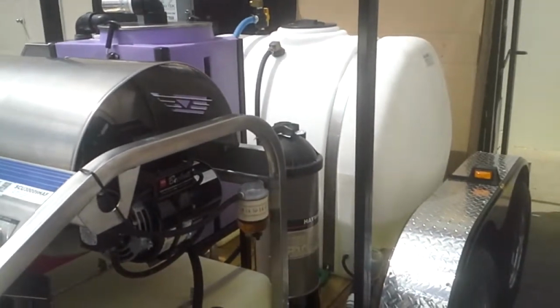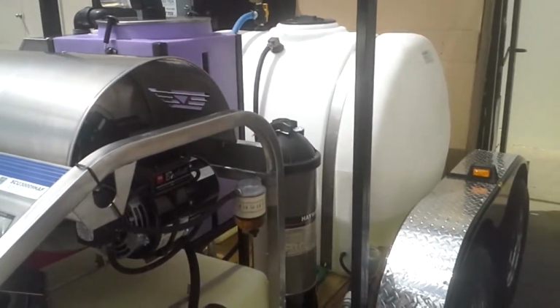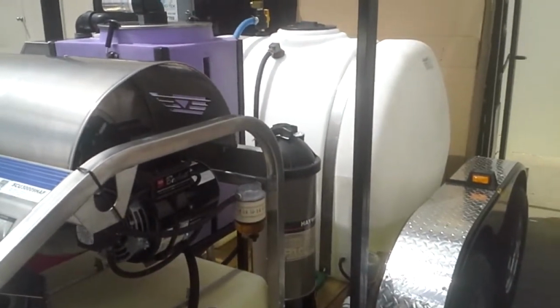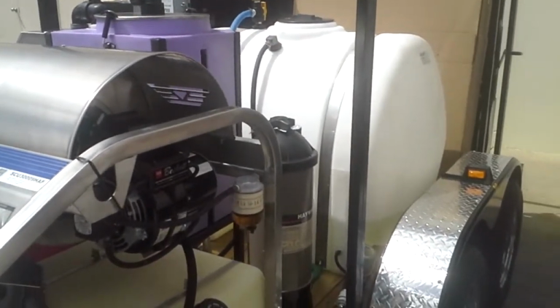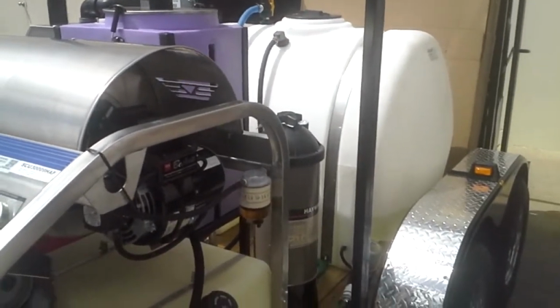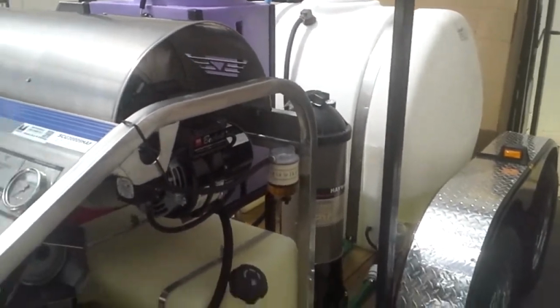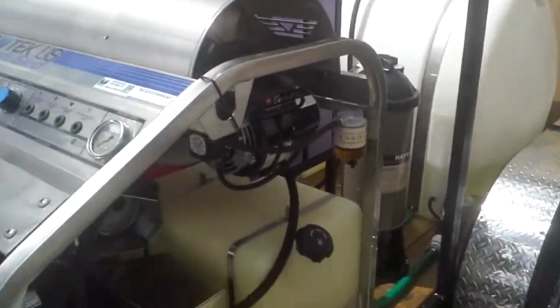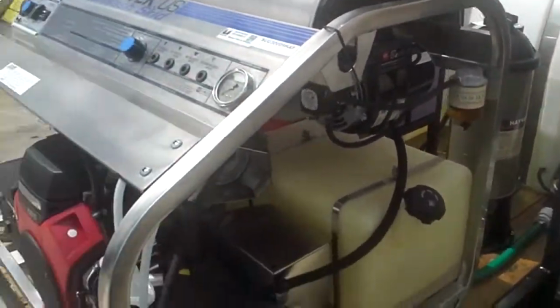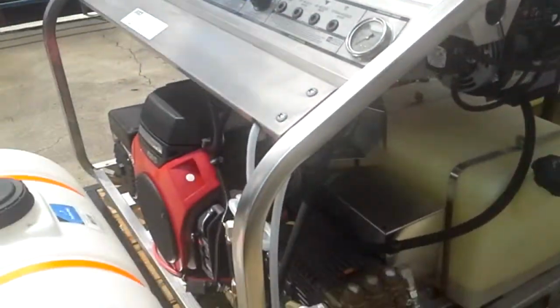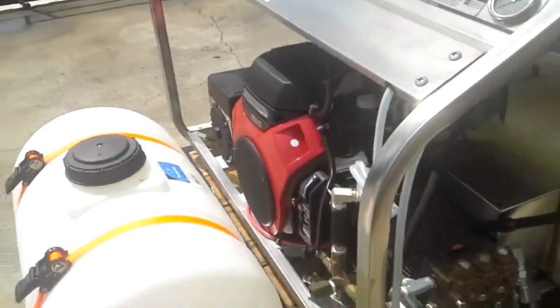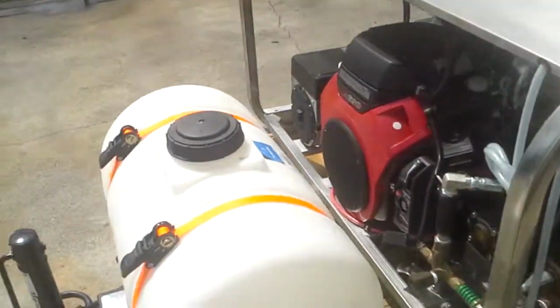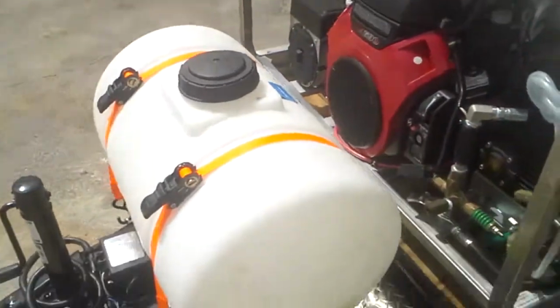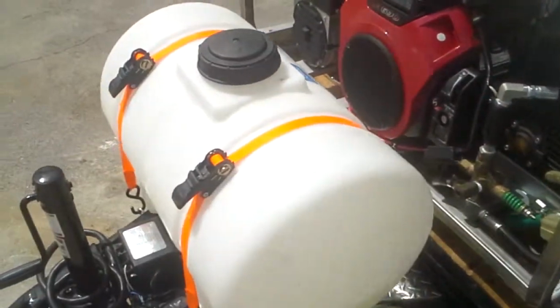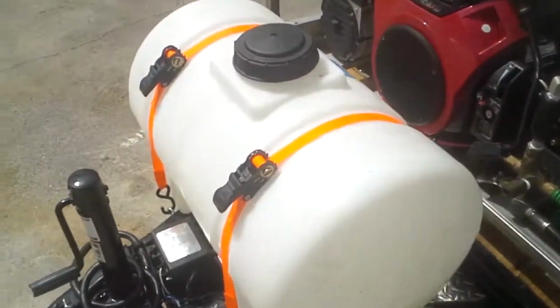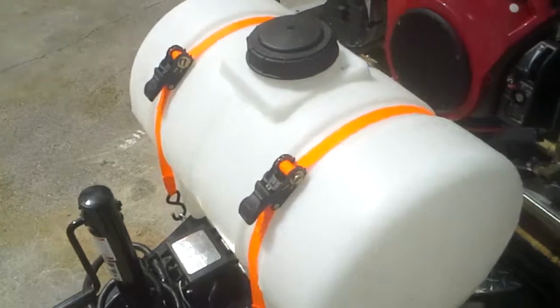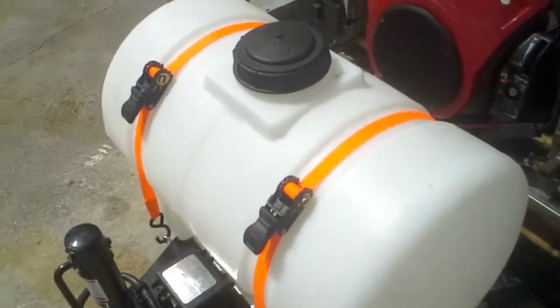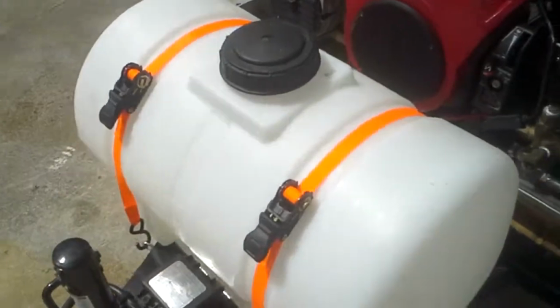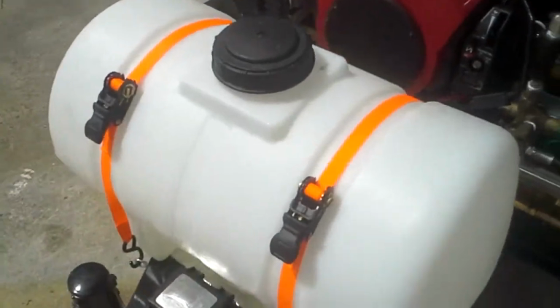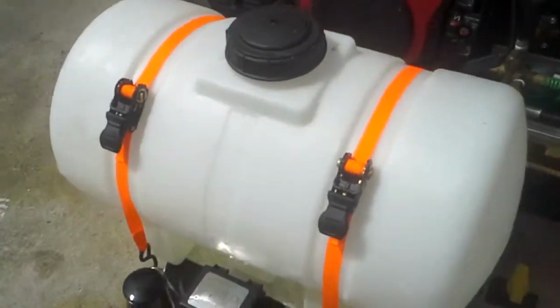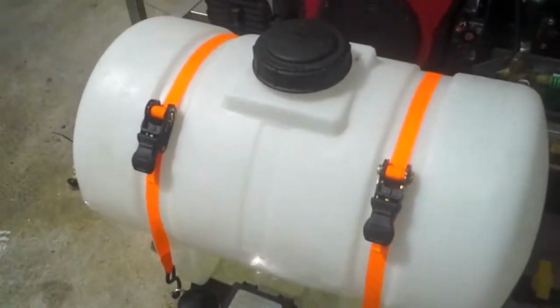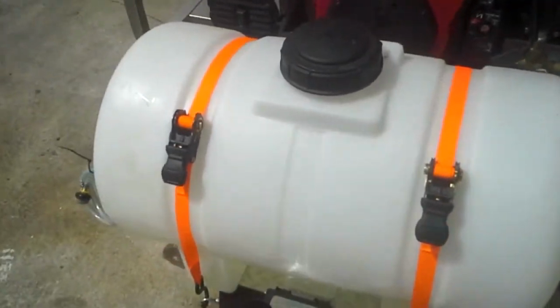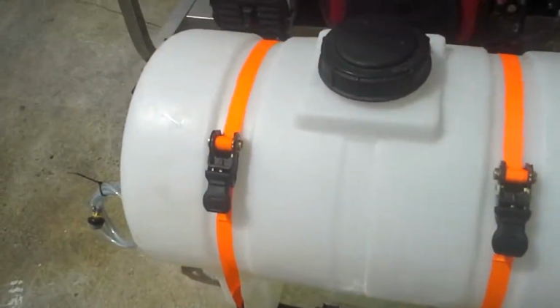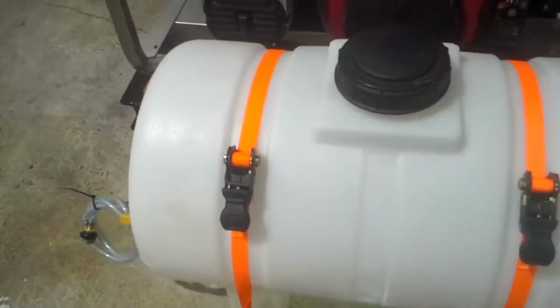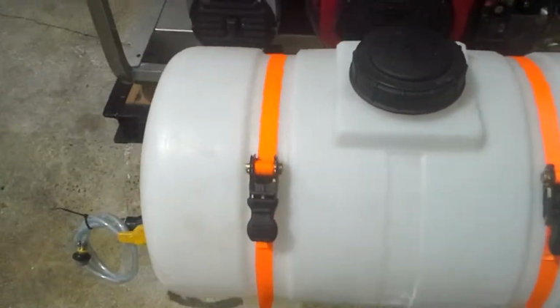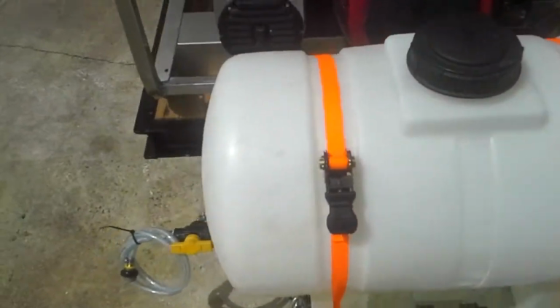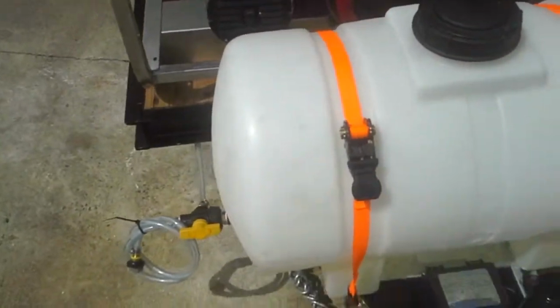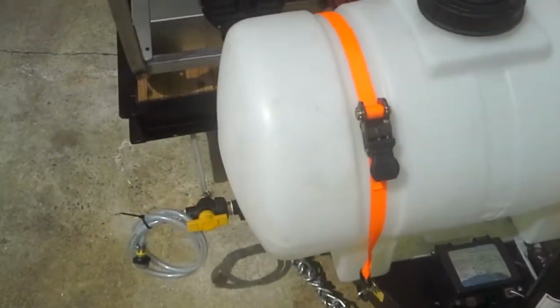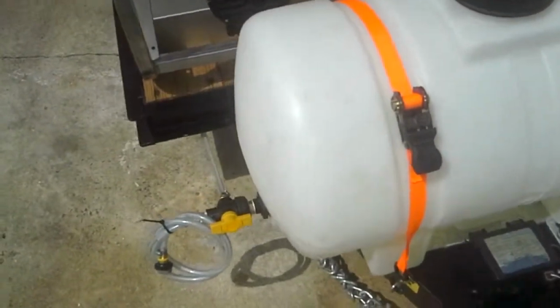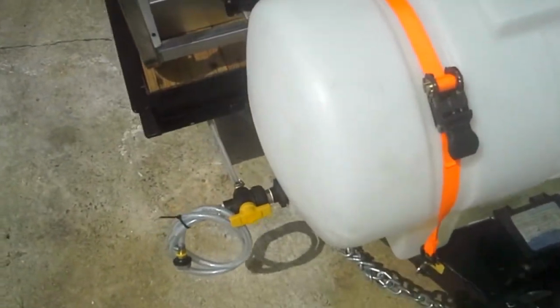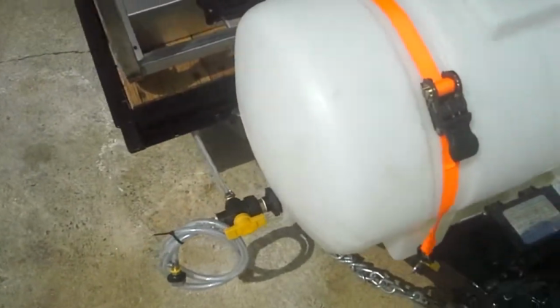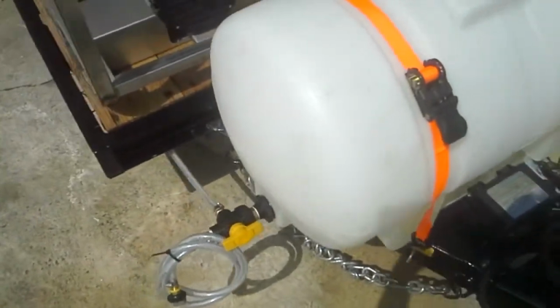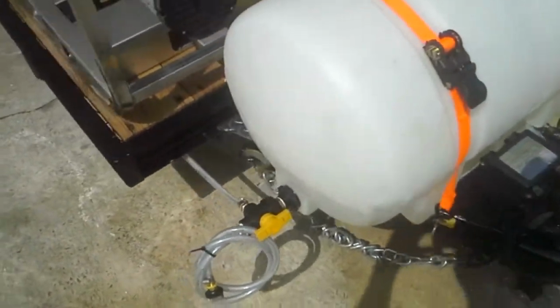It has a 225-gallon water tank. On the front is a chemical sprayer that a third operator can use for pre-treatment.